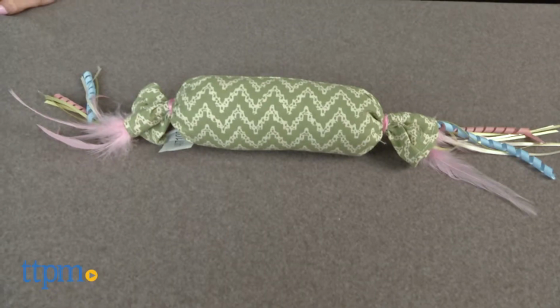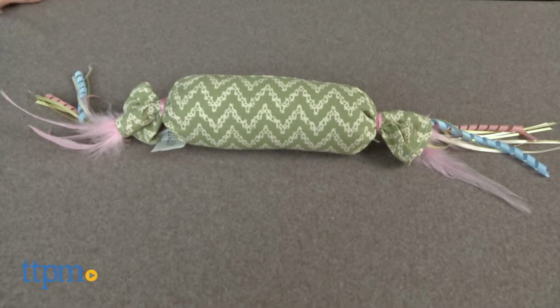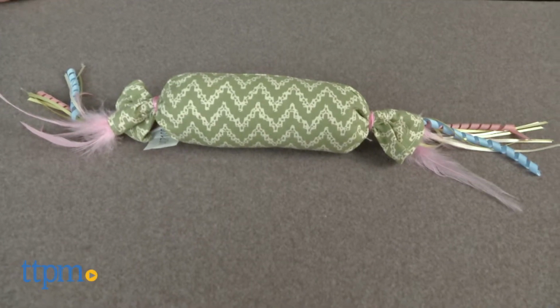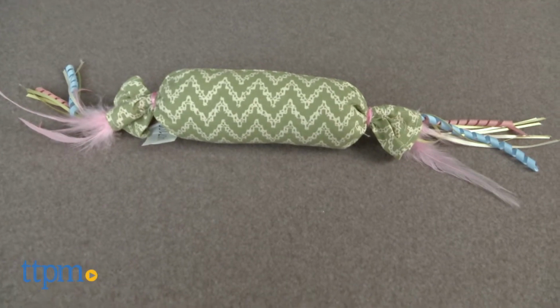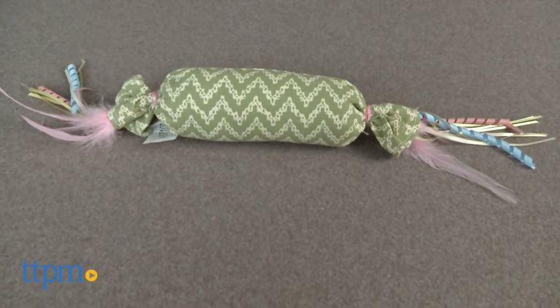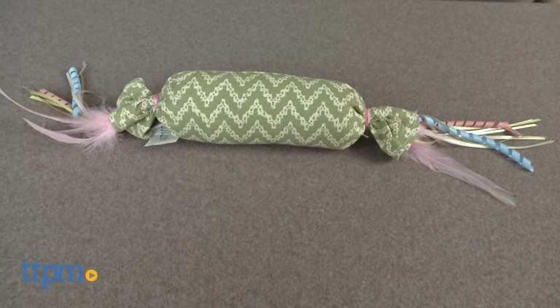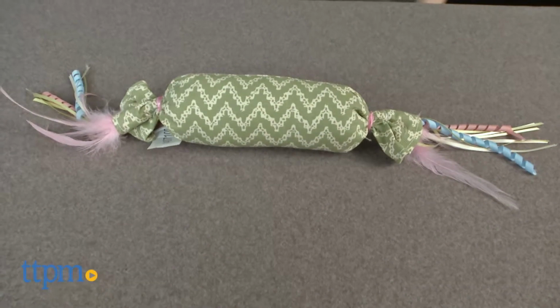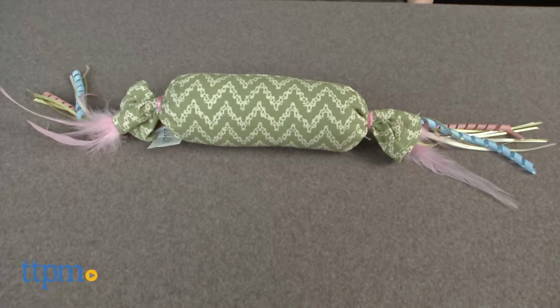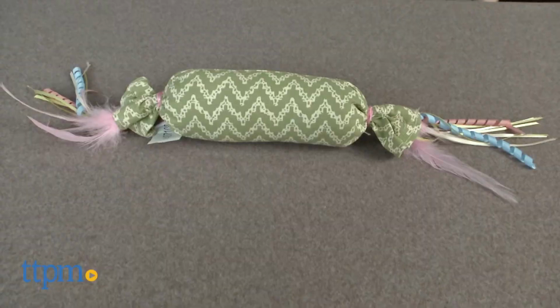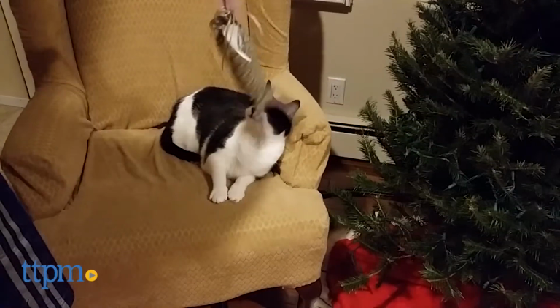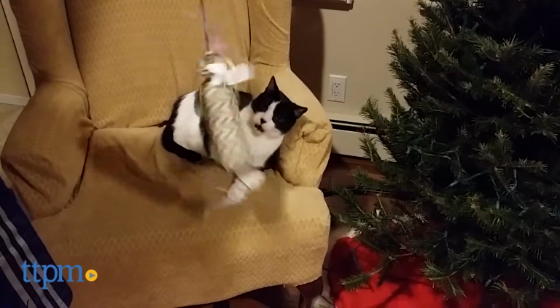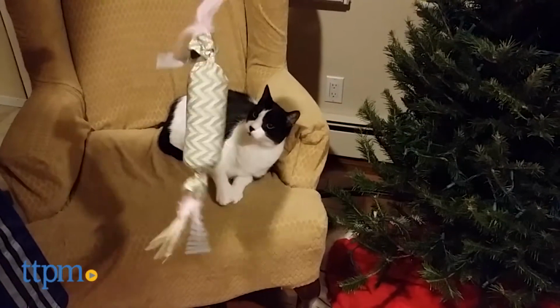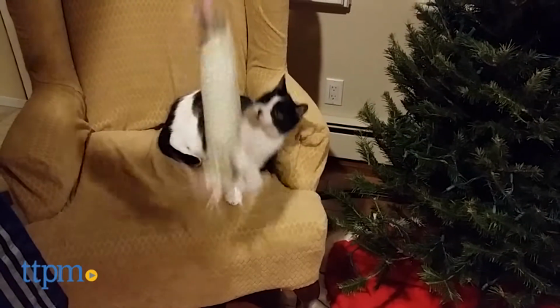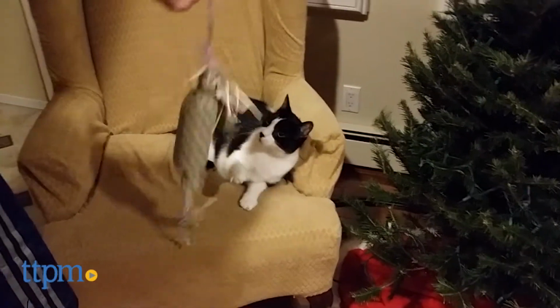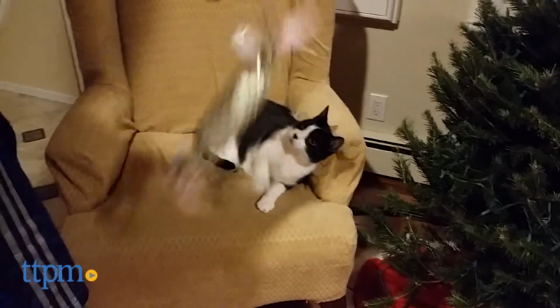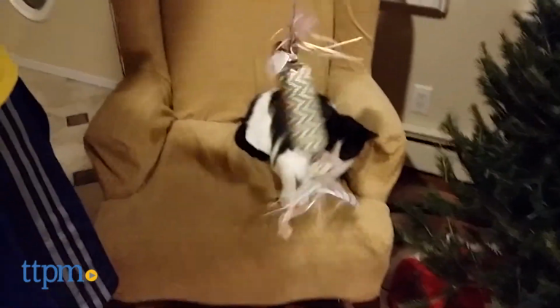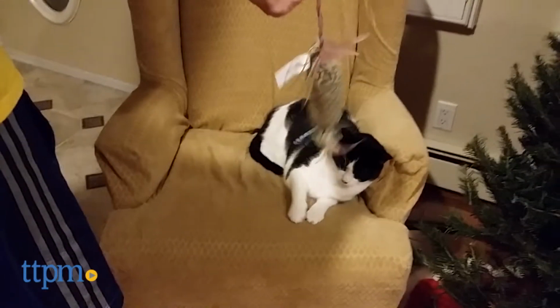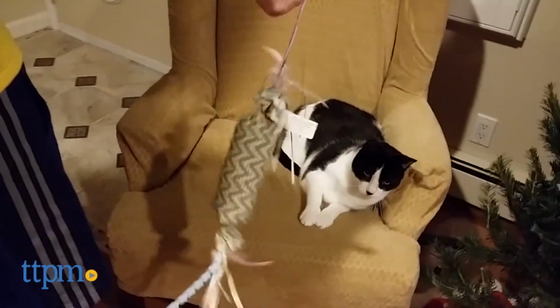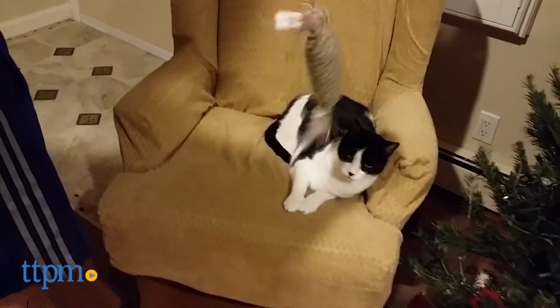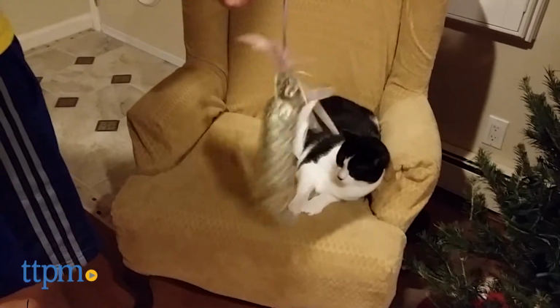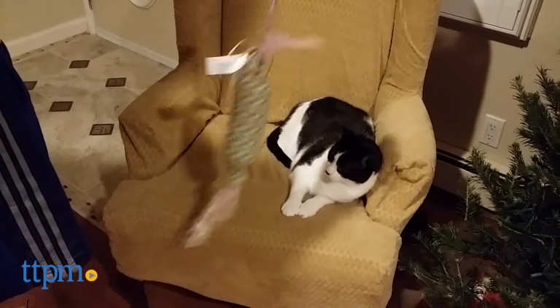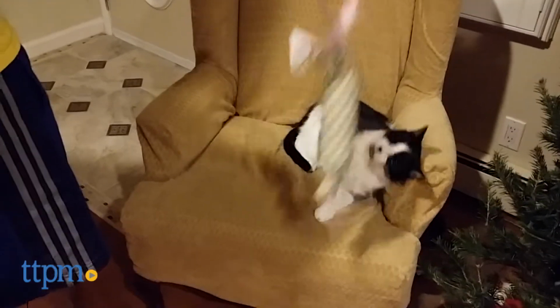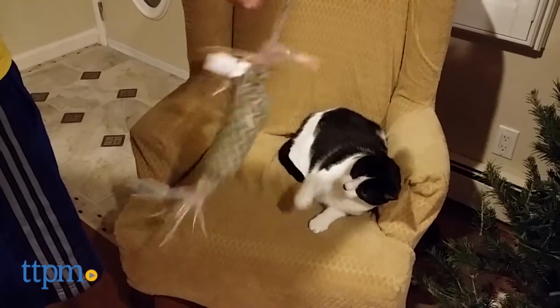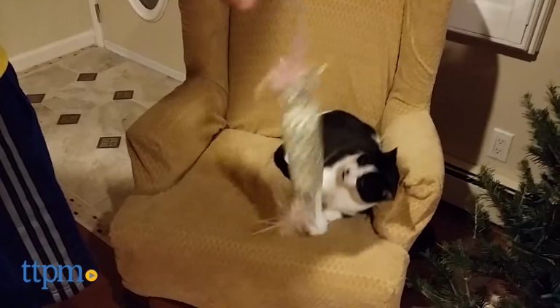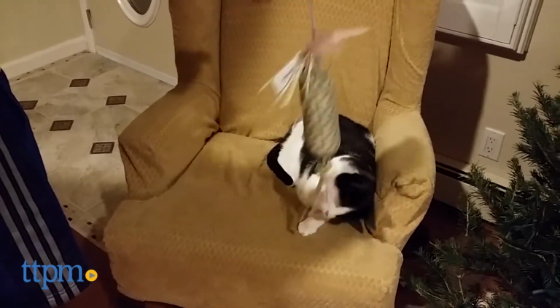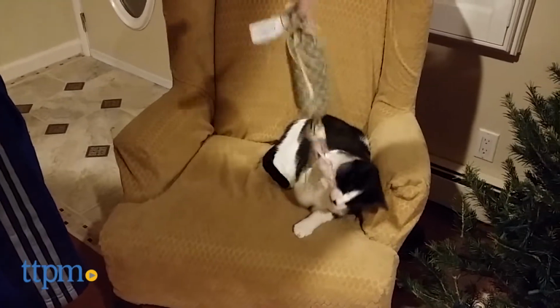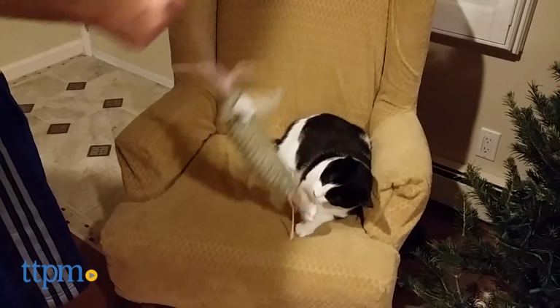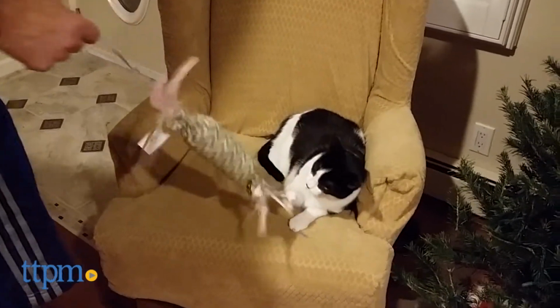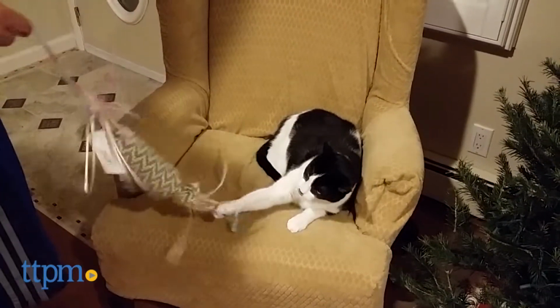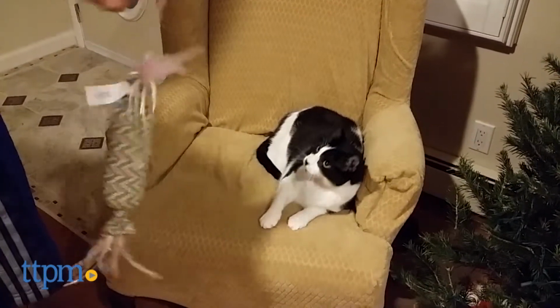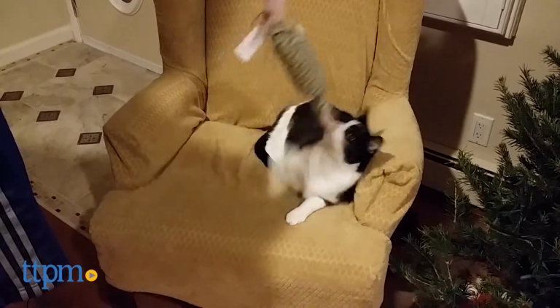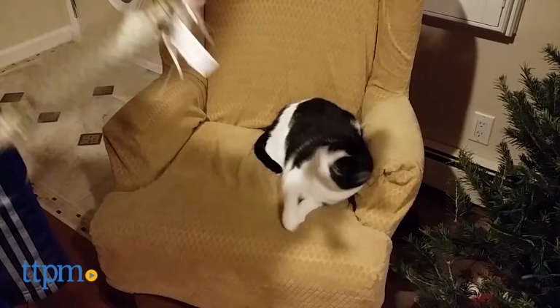This cat toy is an 11-inch long plush candy-shaped kicker cat toy that contains pesticide-free catnip. At each end are an assortment of ribbons and feathers. This toy is made out of durable canvas-type material to stand up to being kicked at with claws.